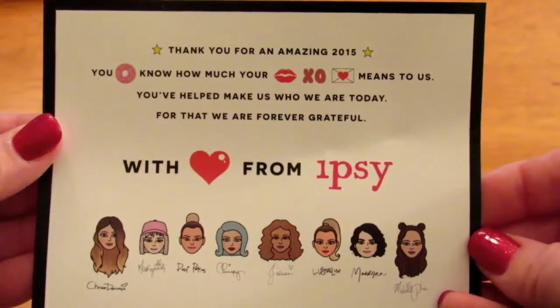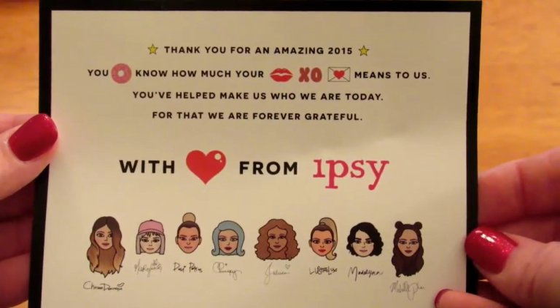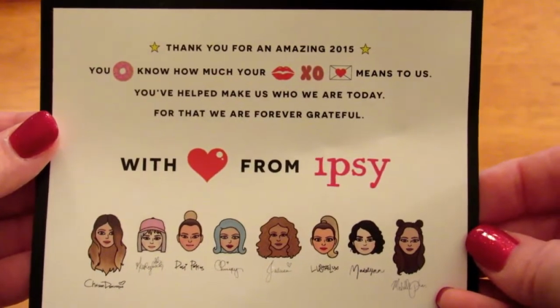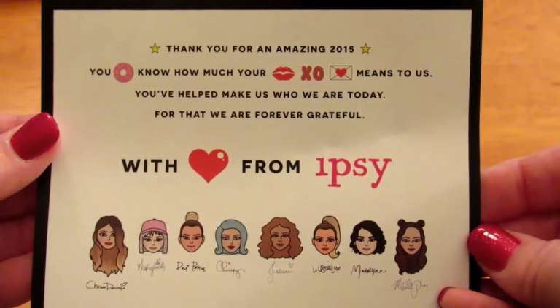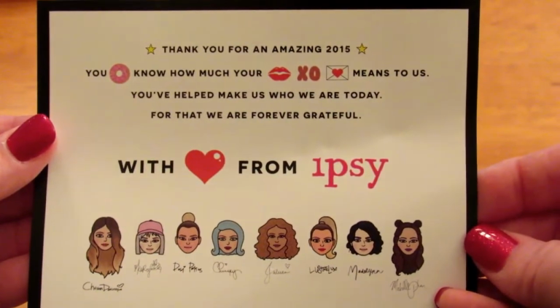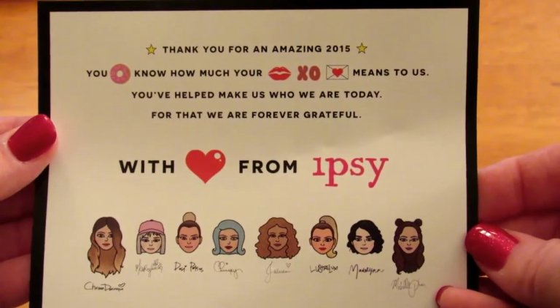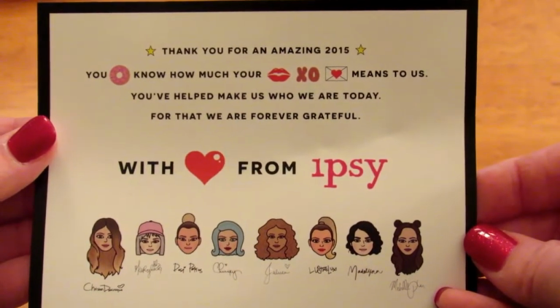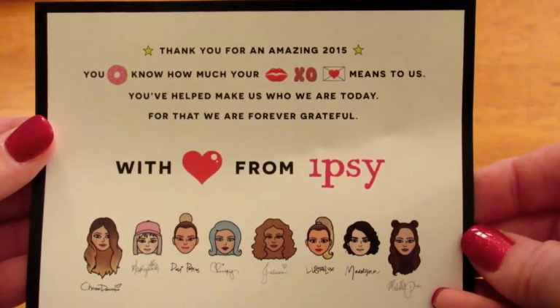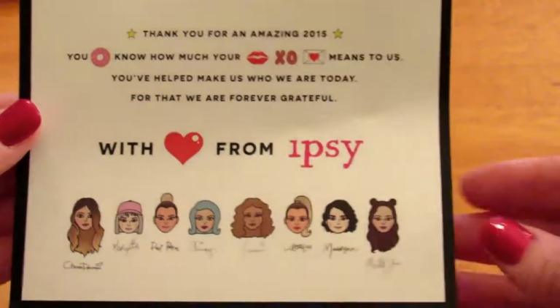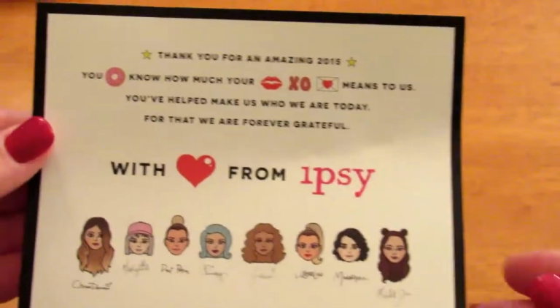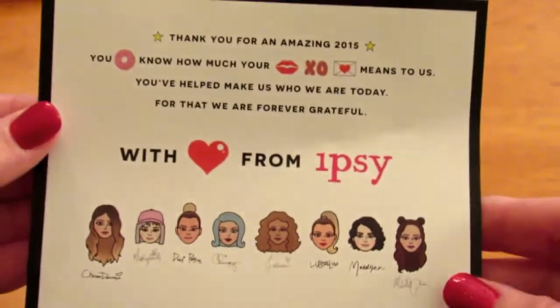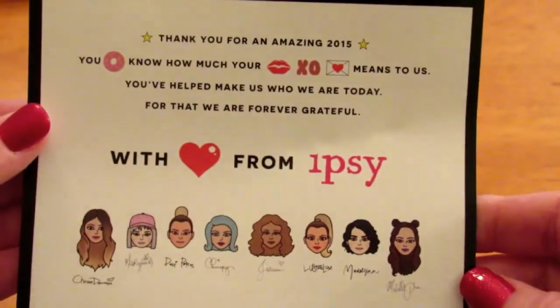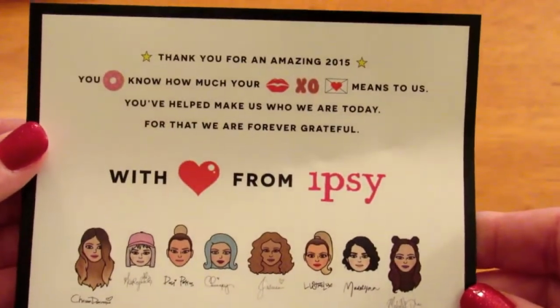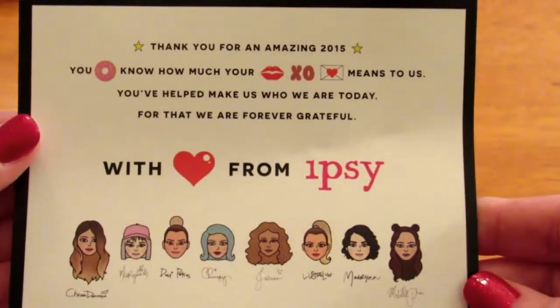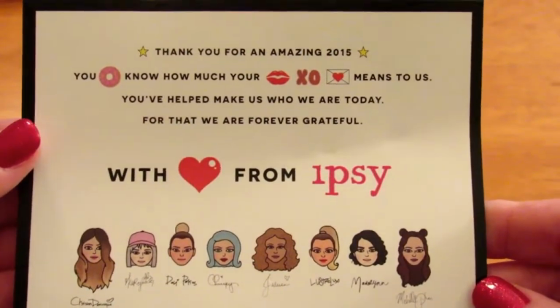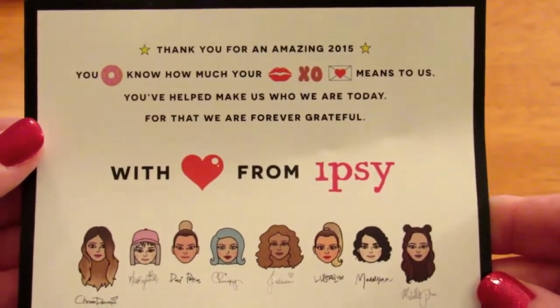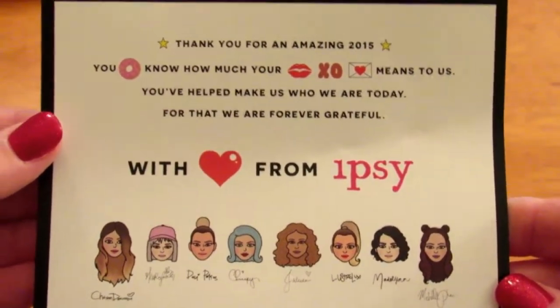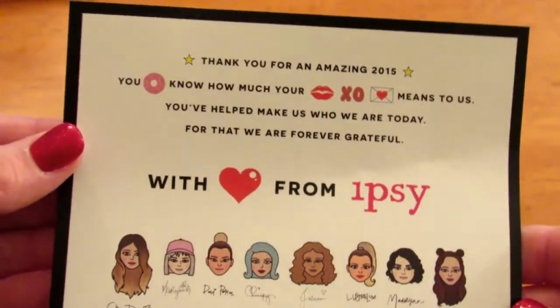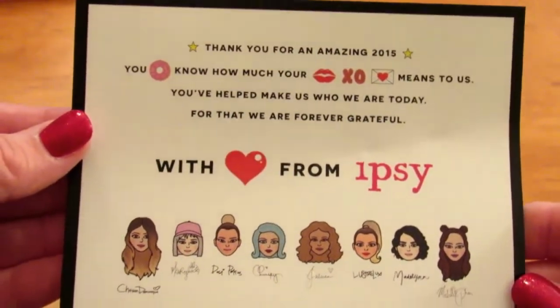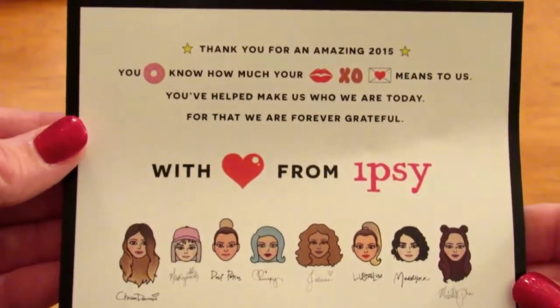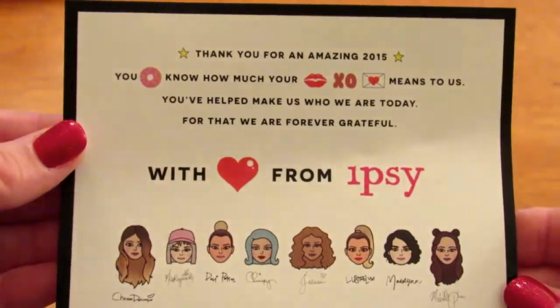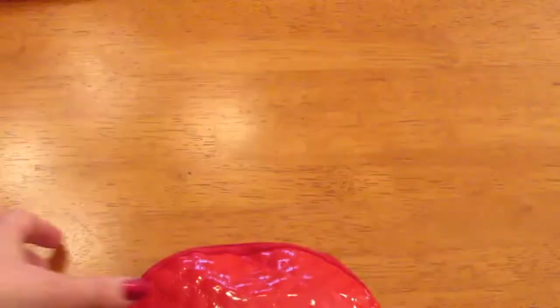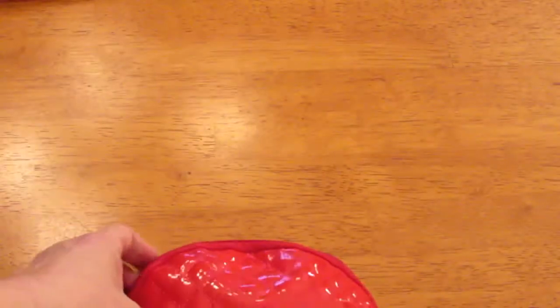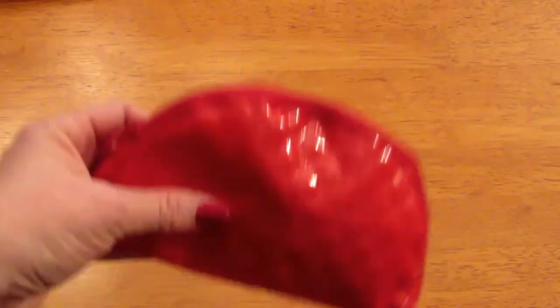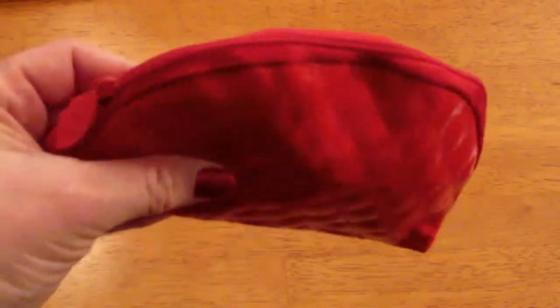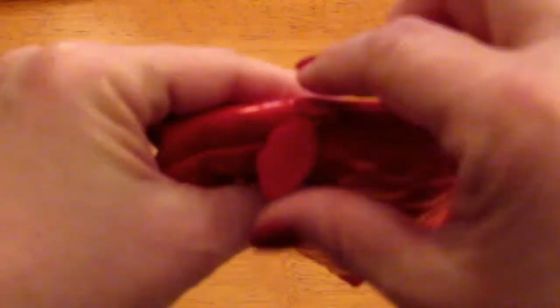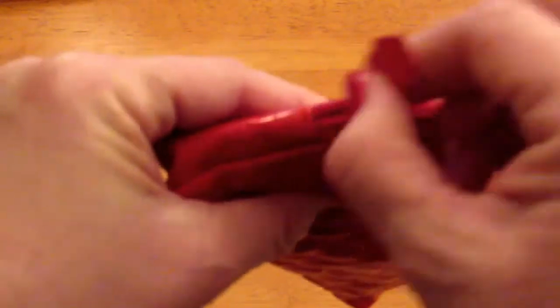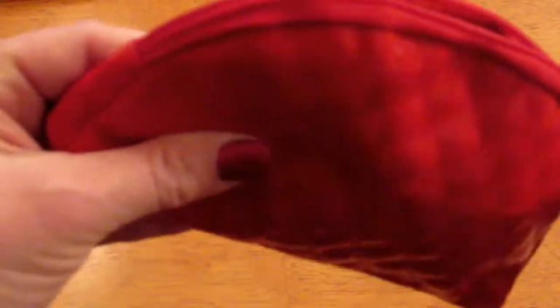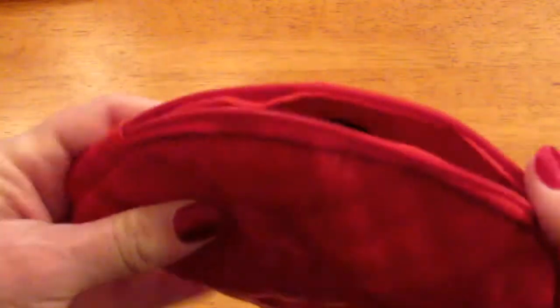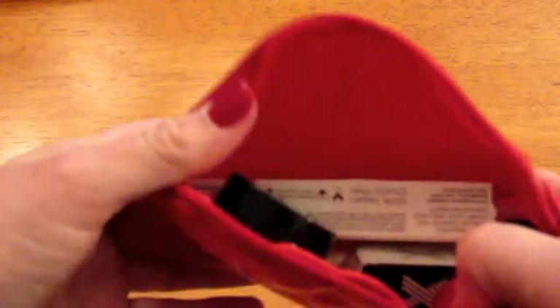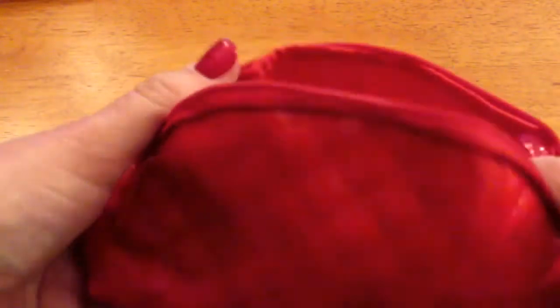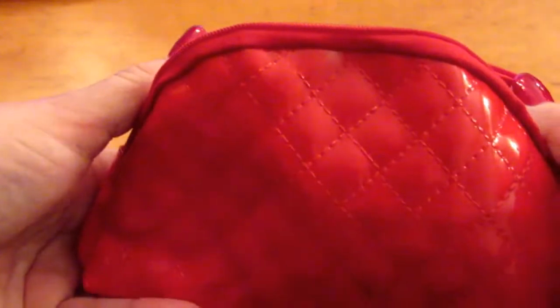This month's theme is With Love from Ipsy. I apologize if you can hear my cat in the background — he's pretty loud. So let's check out what's inside the bag. Seriously, I think this is cute.